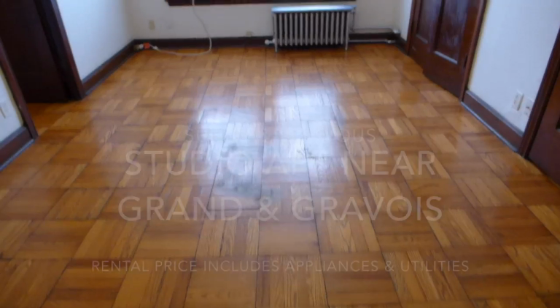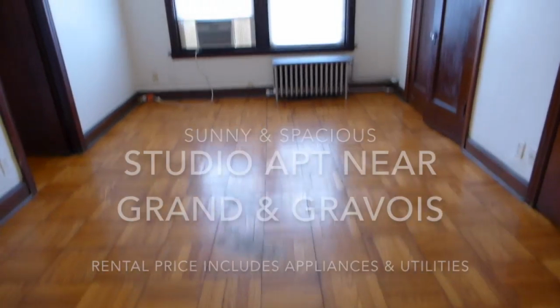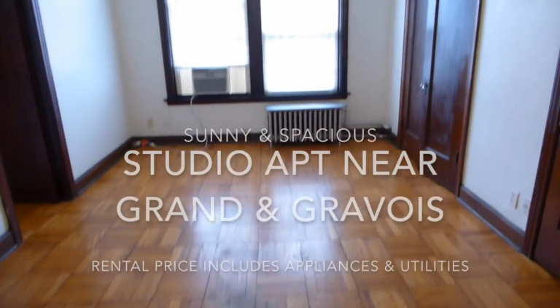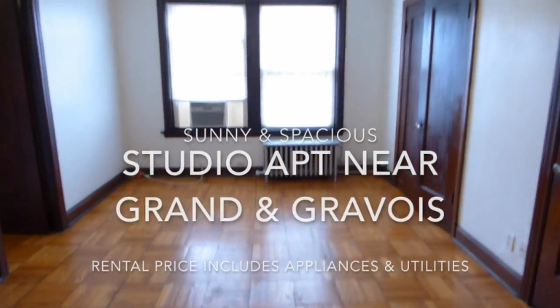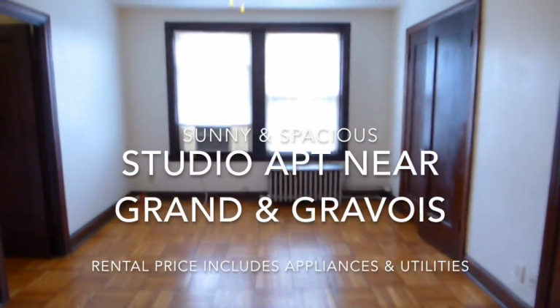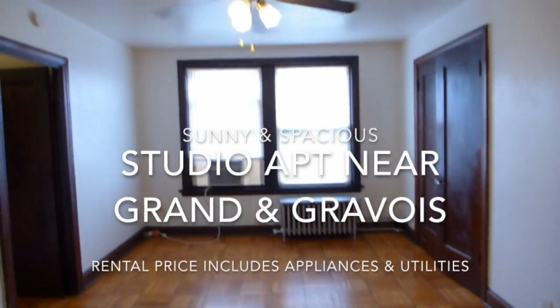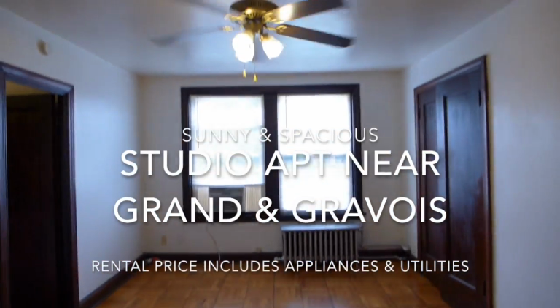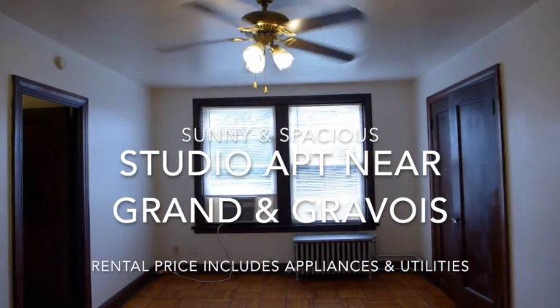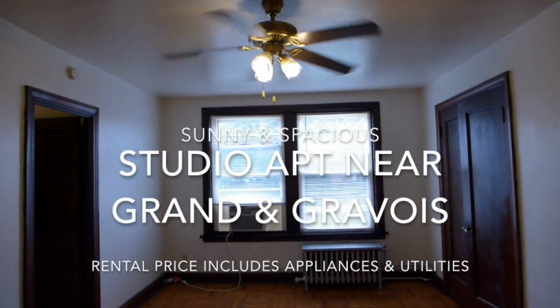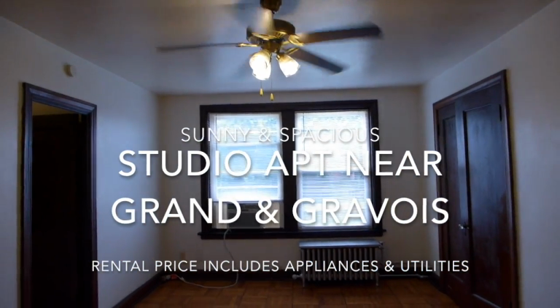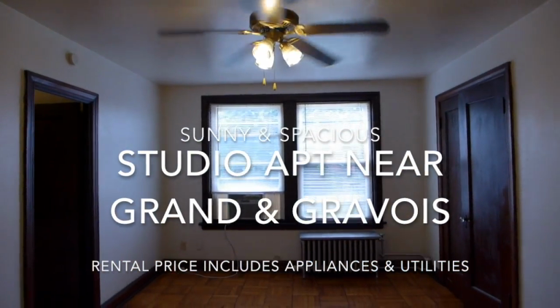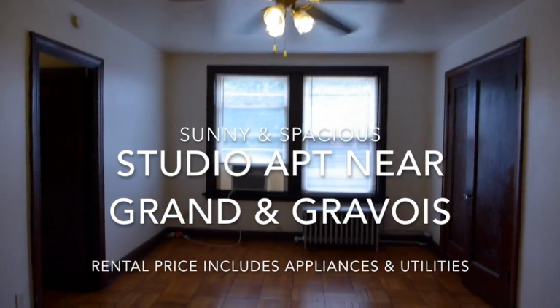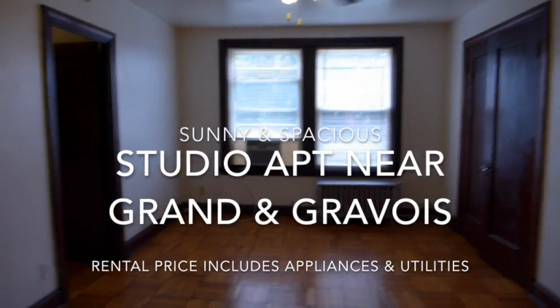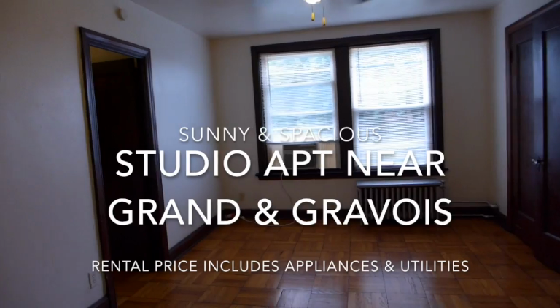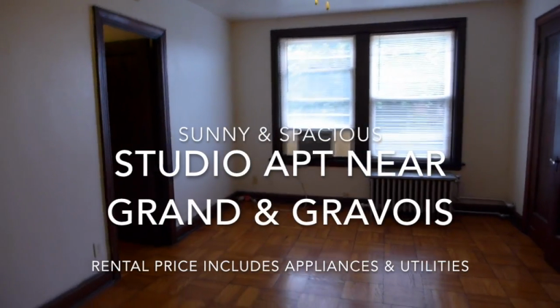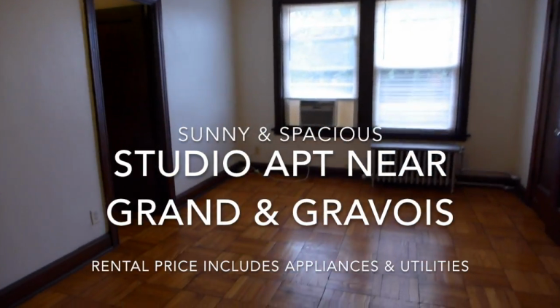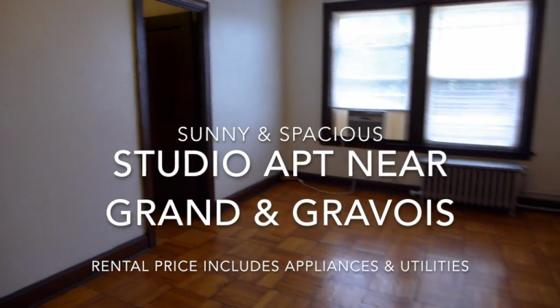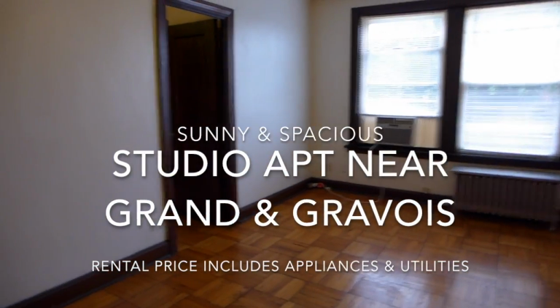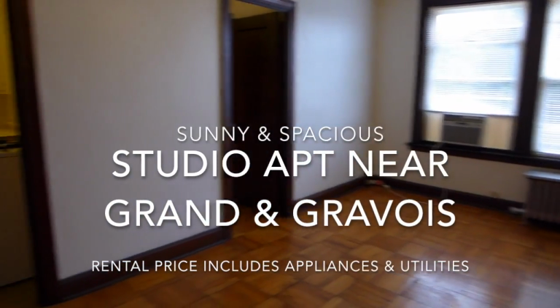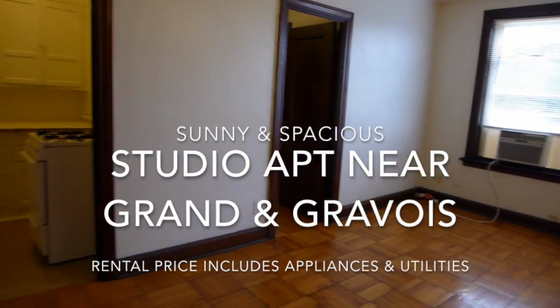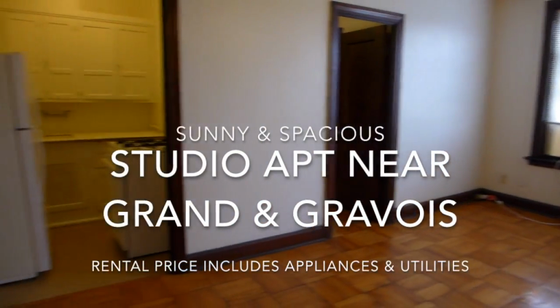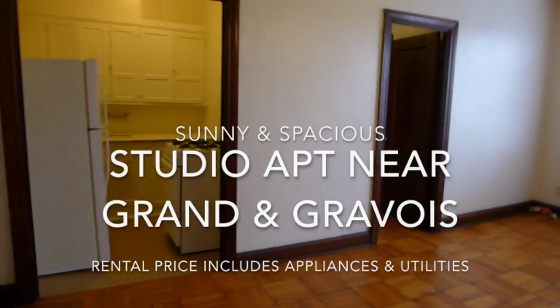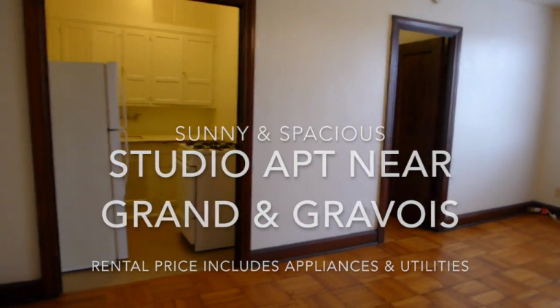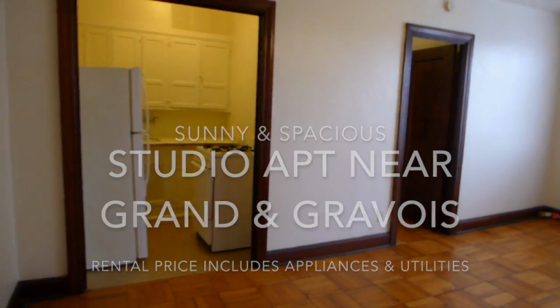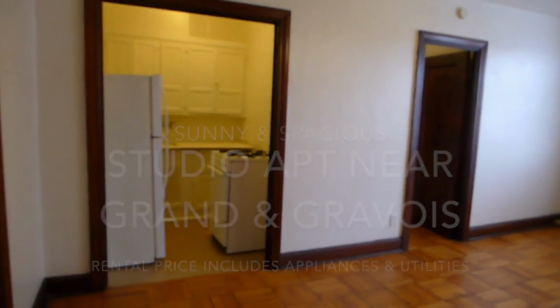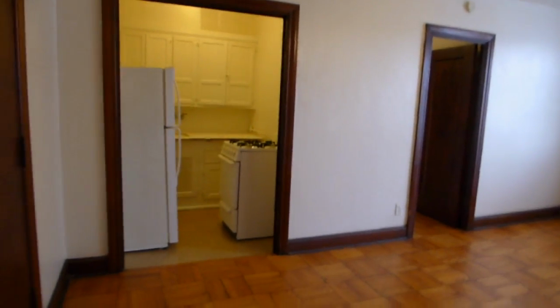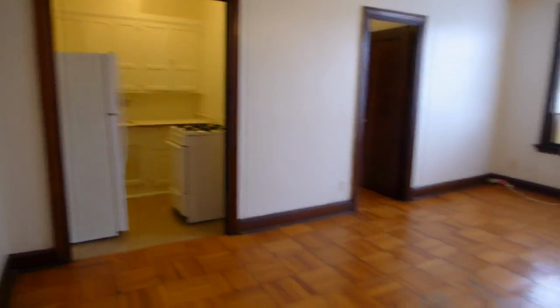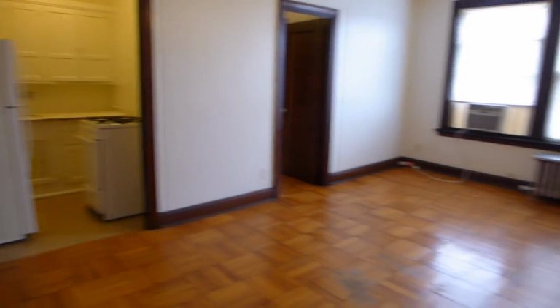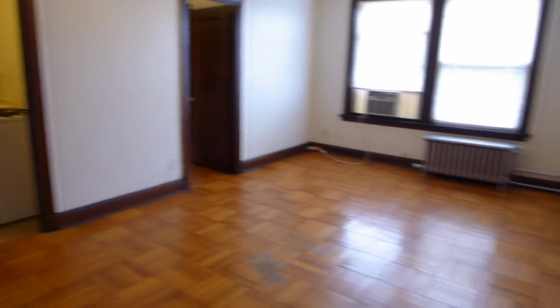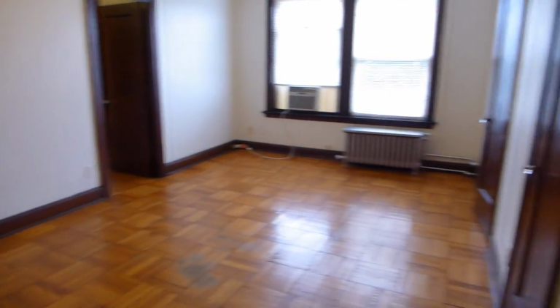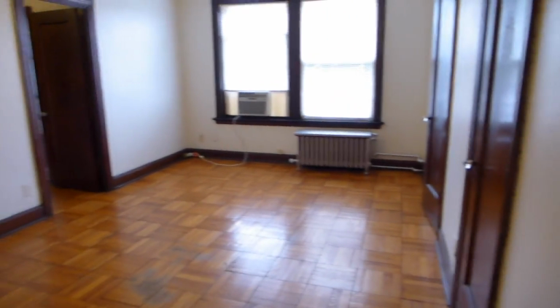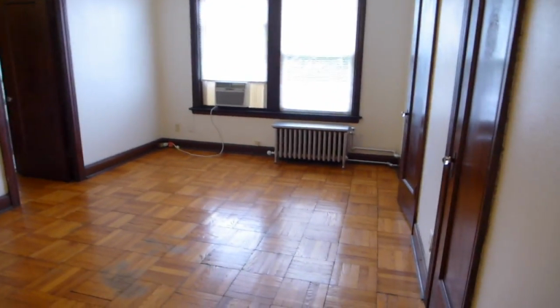This apartment is at 3500 Miami Street, about one block from the intersection of Grand with Gravois. The apartment consists of this main room.